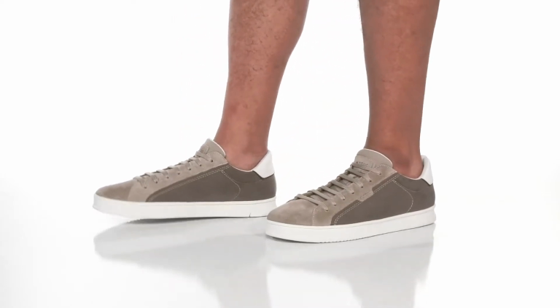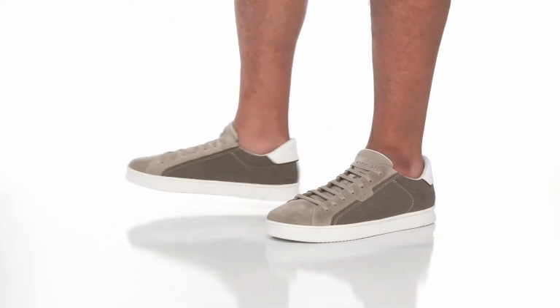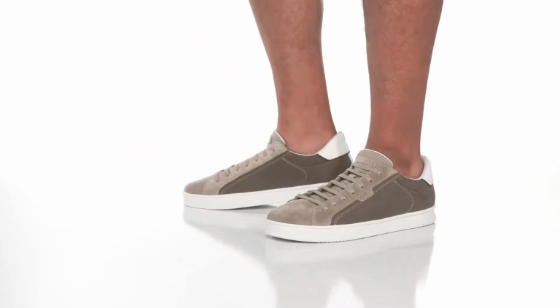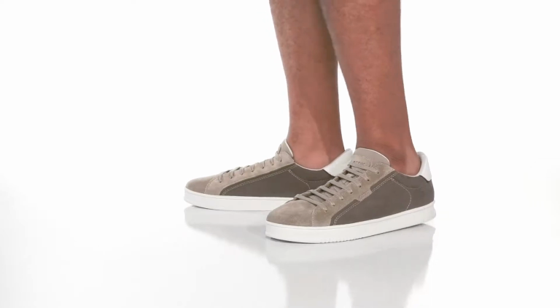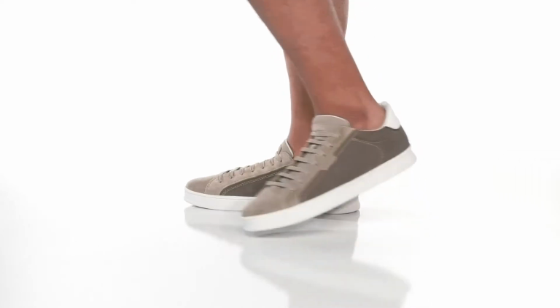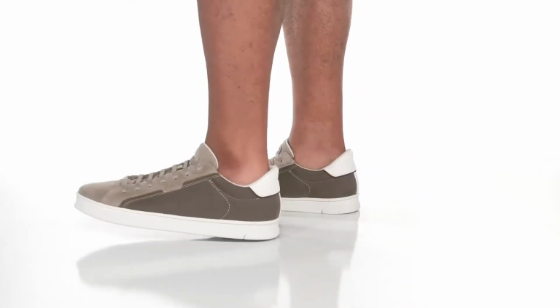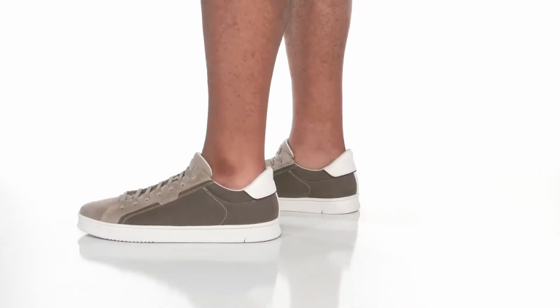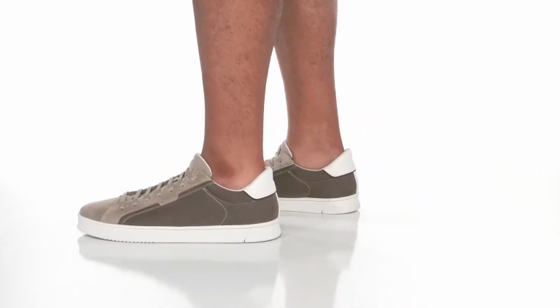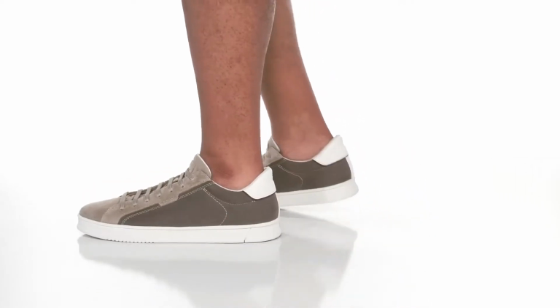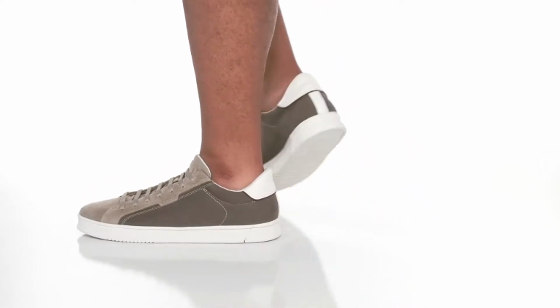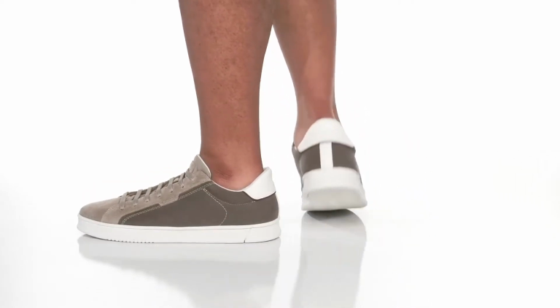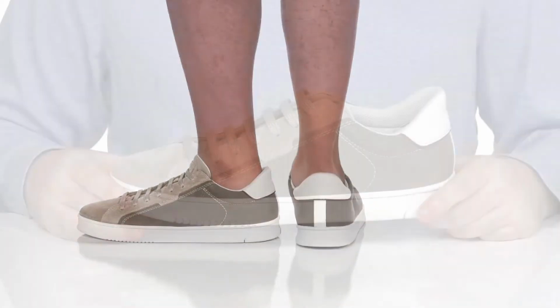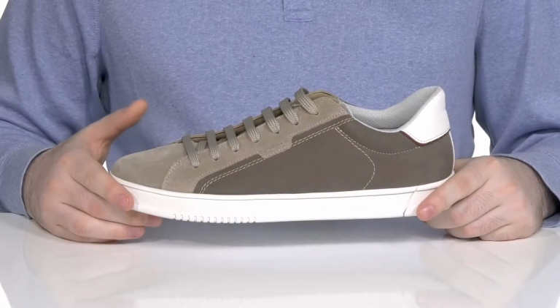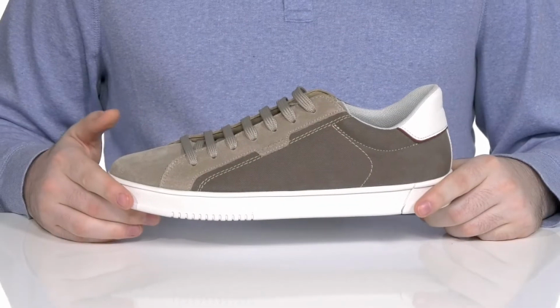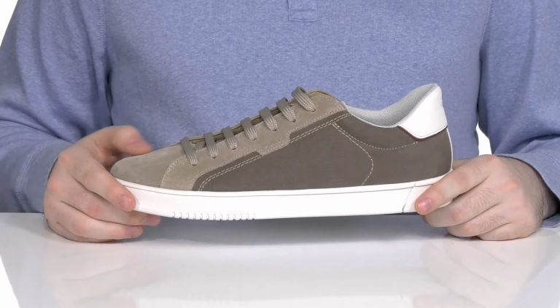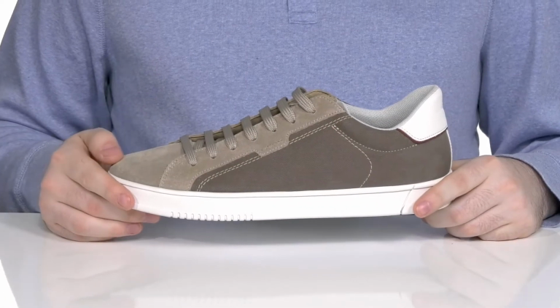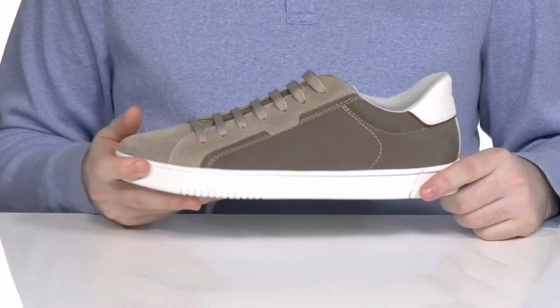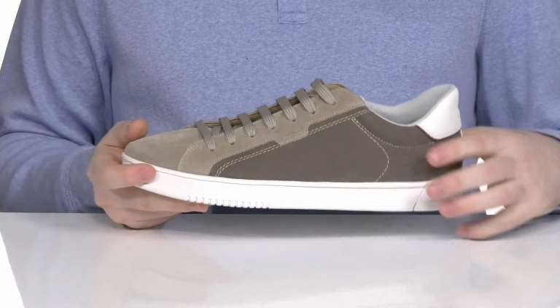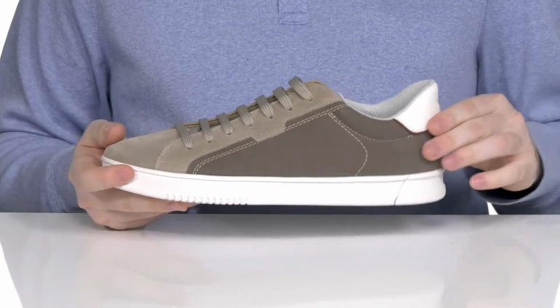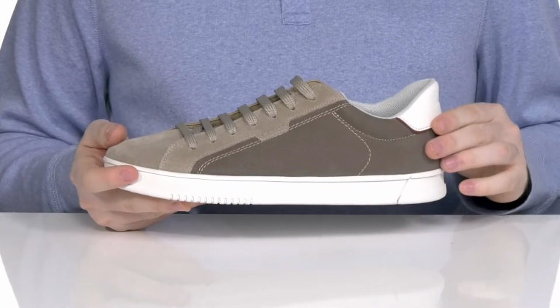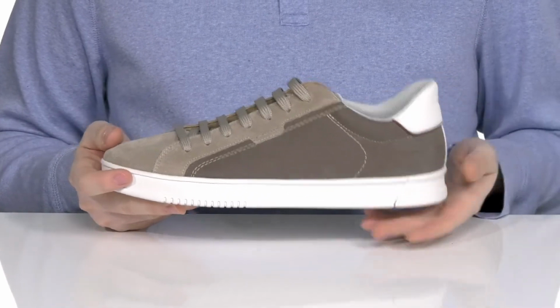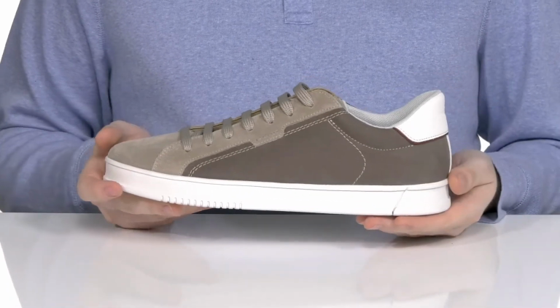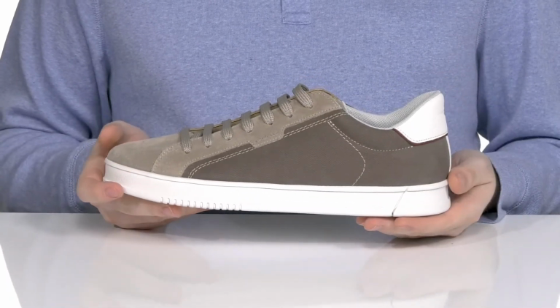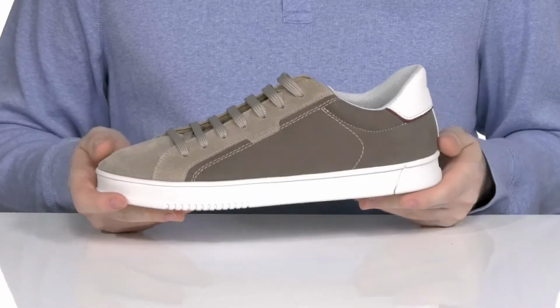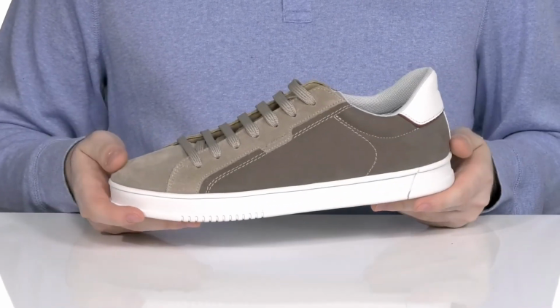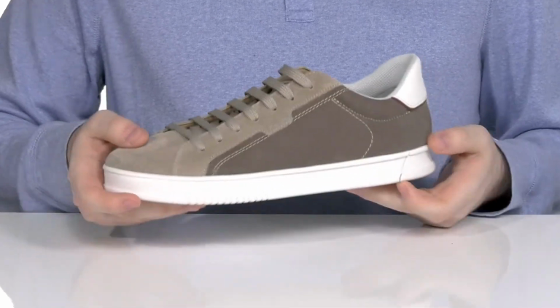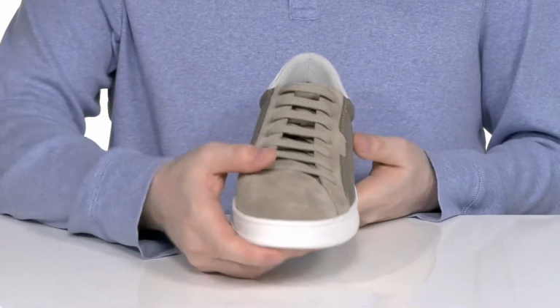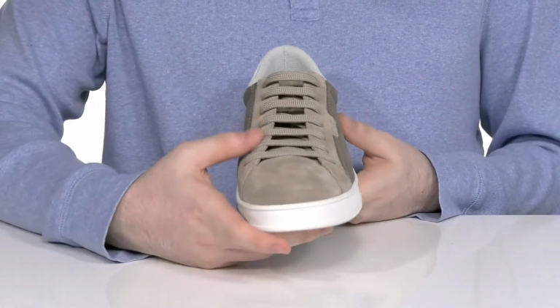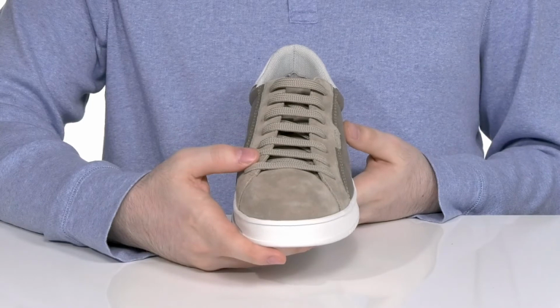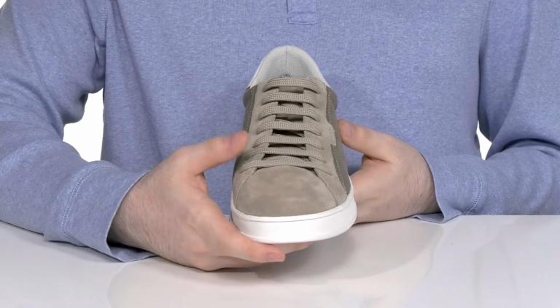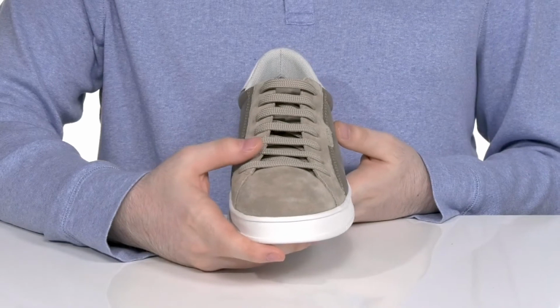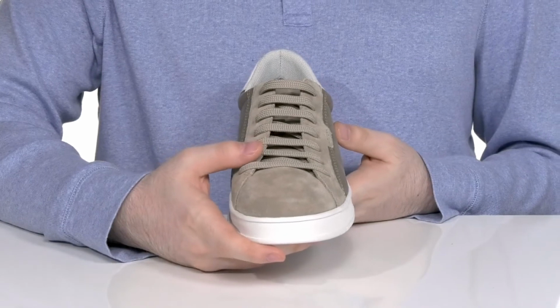Add a trendy look to your wardrobe with this new favorite from Geox. This silhouette has an upper made of regular suede along with micro suede that keeps it pretty breathable and stylish, while the traditional lace-up gives it a secure fit.